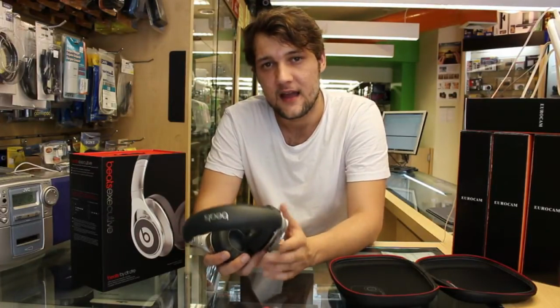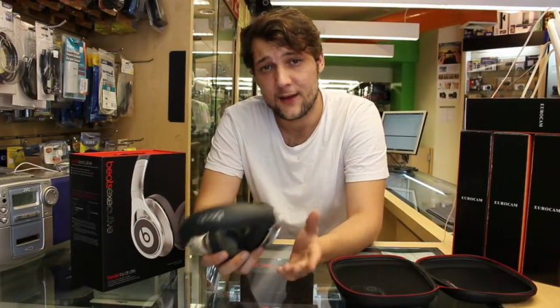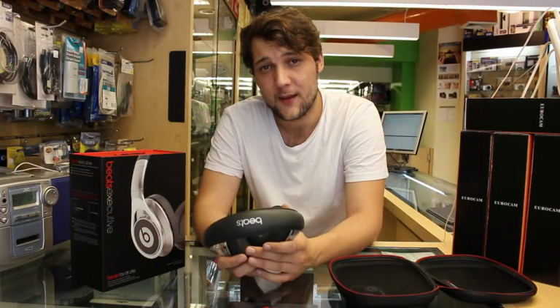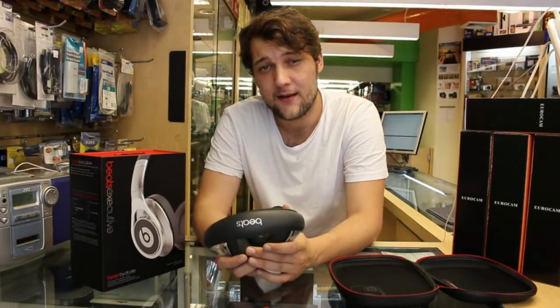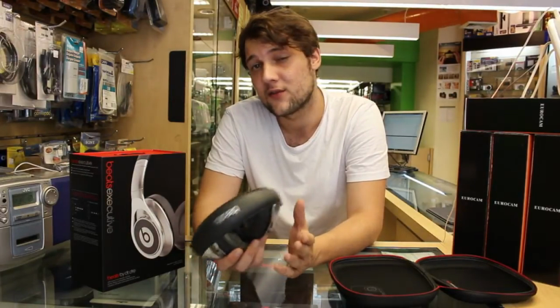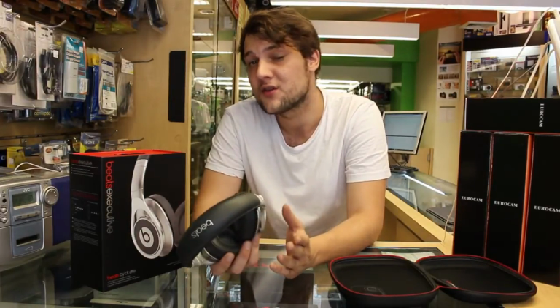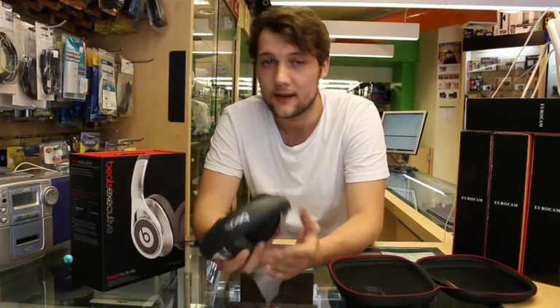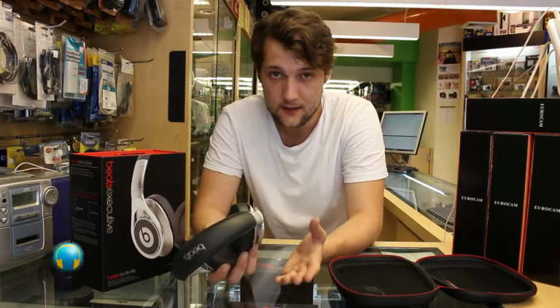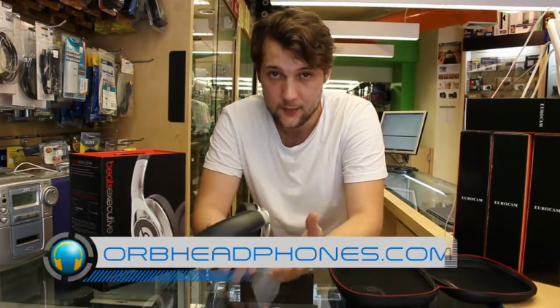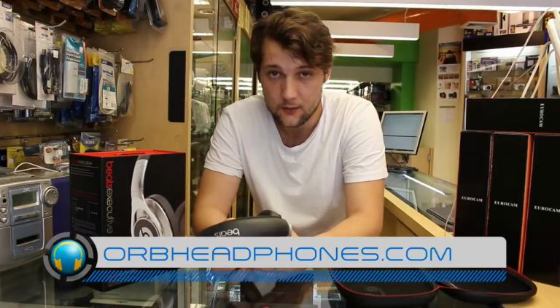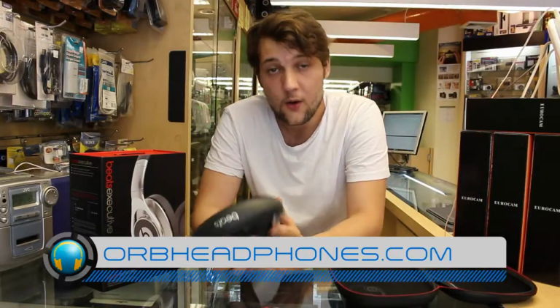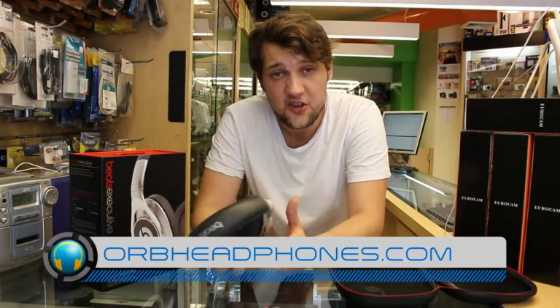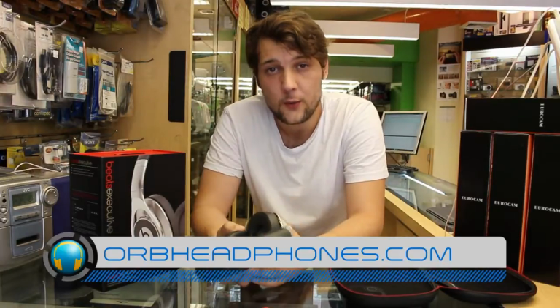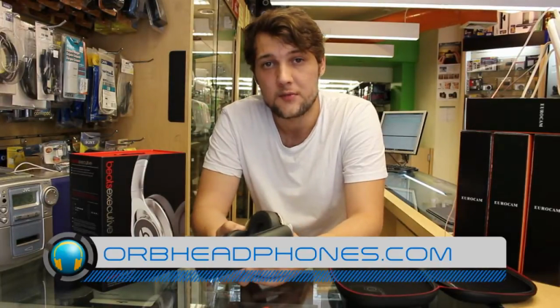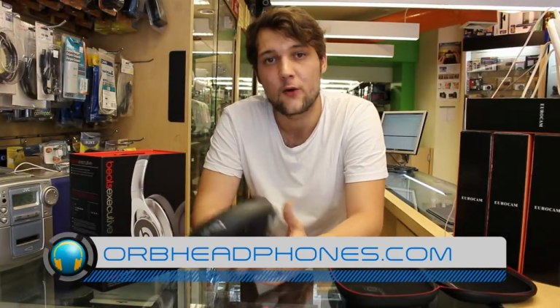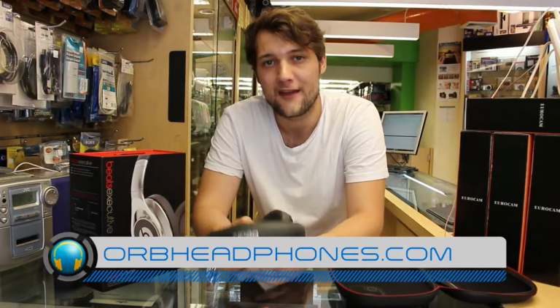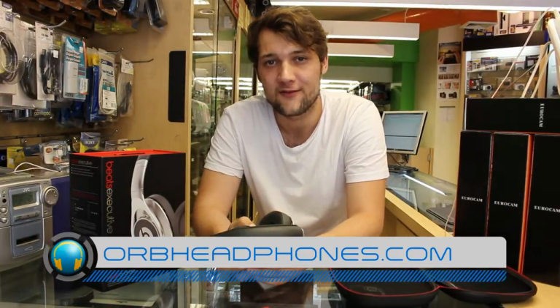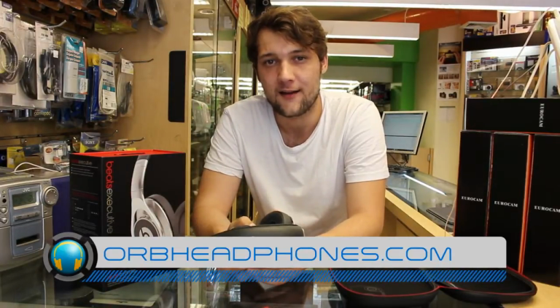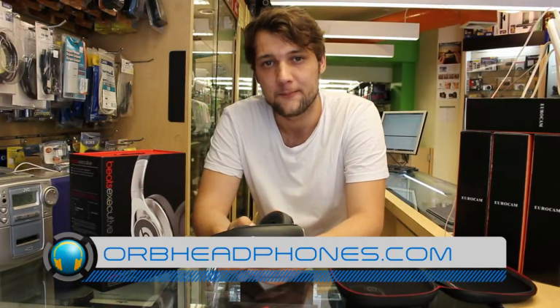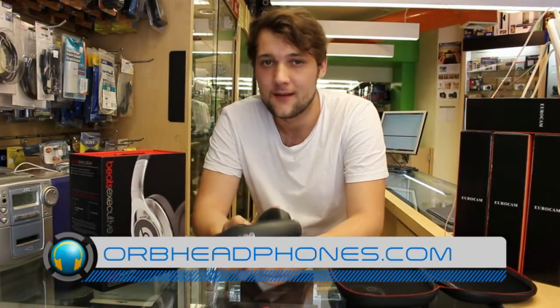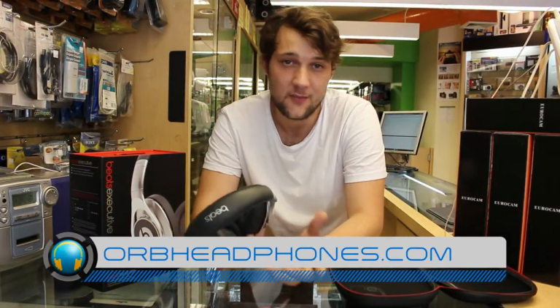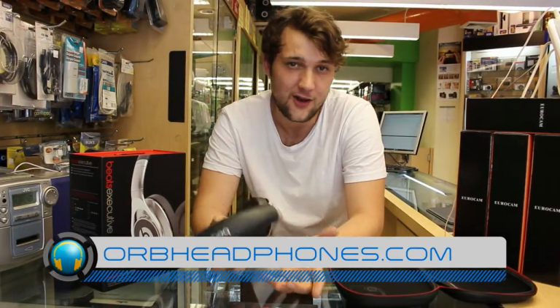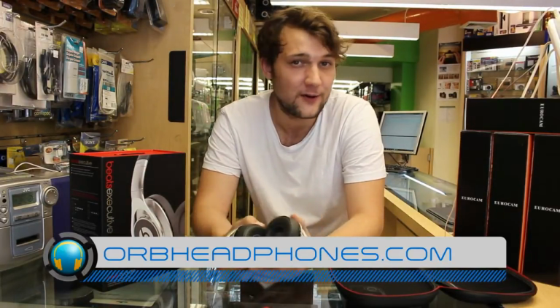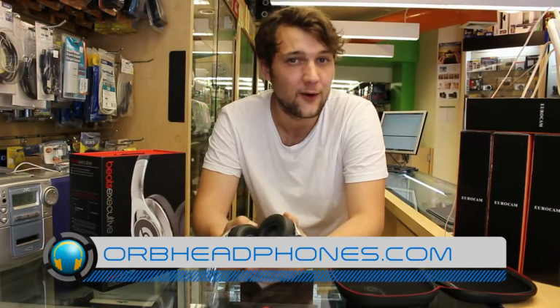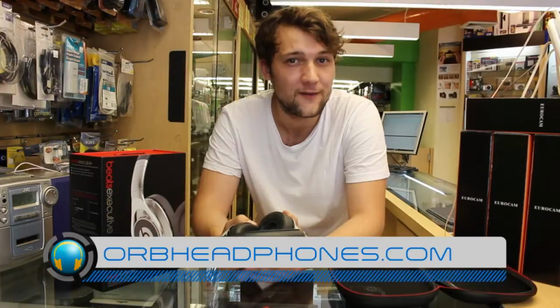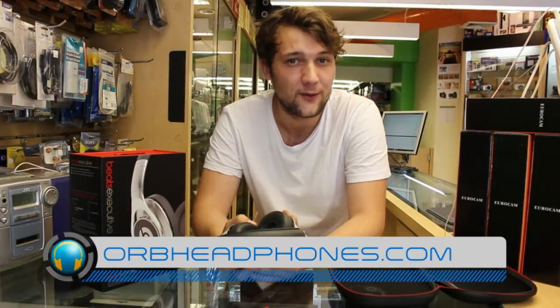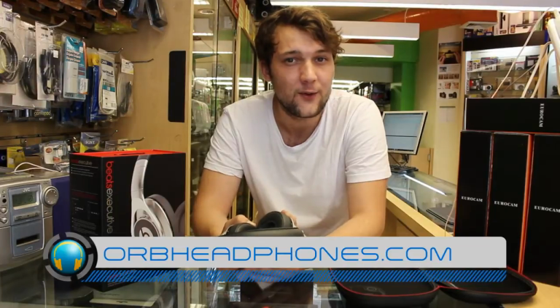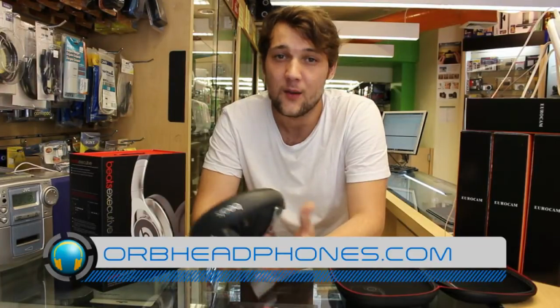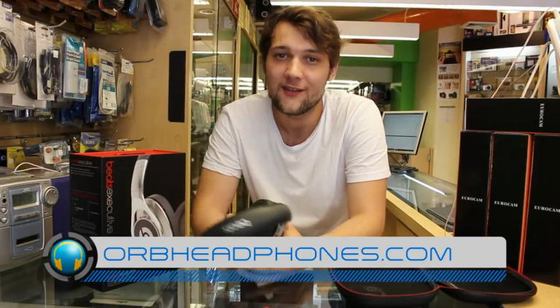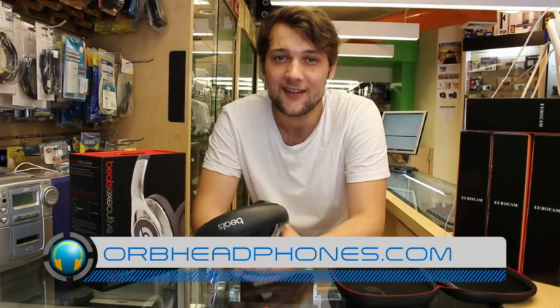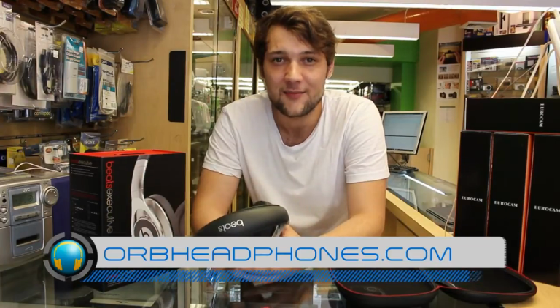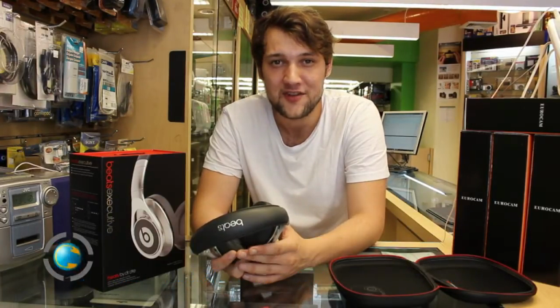If you'd like to pick up a pair of these, you can do so by clicking the link below or going to our website. This has been John for another headphones review and we'll see you guys again sometime soon.